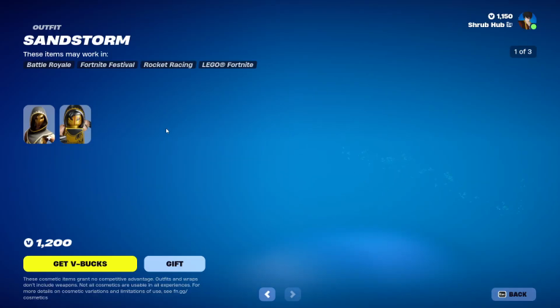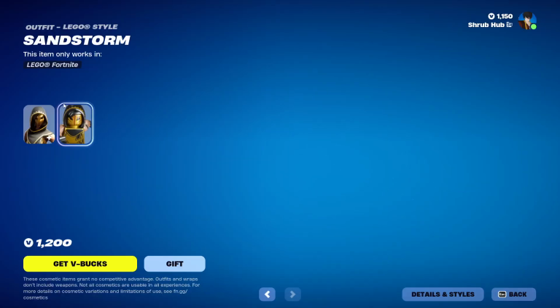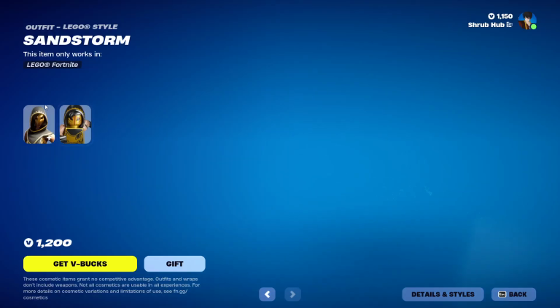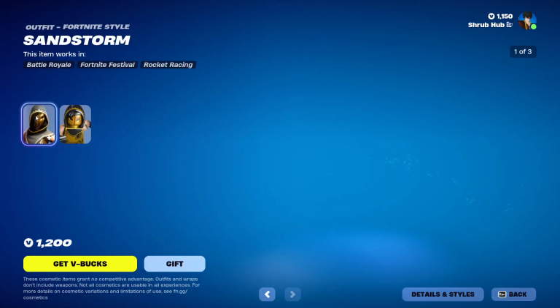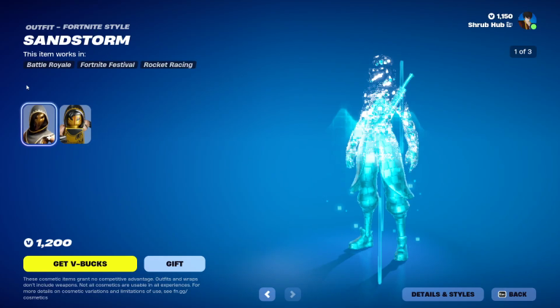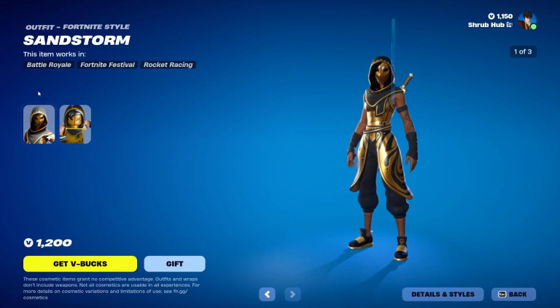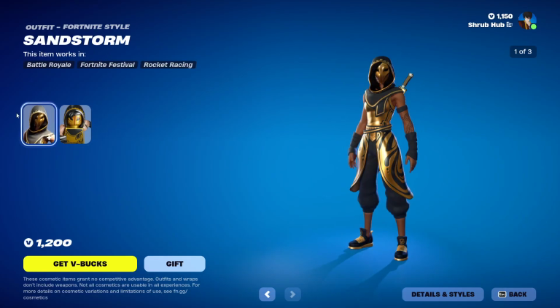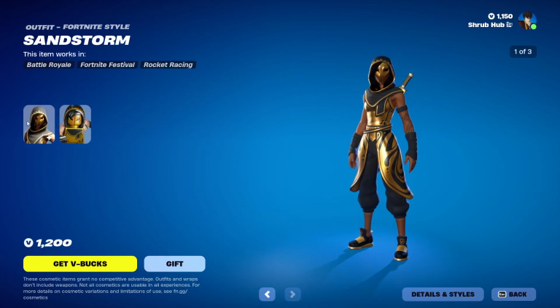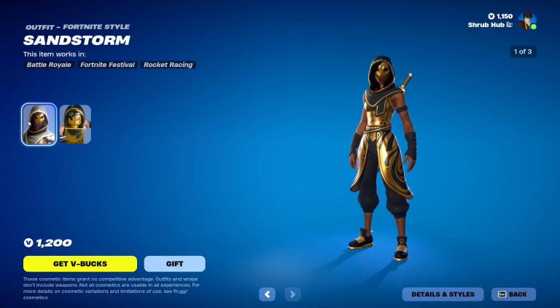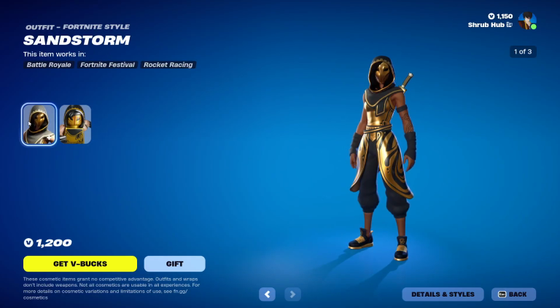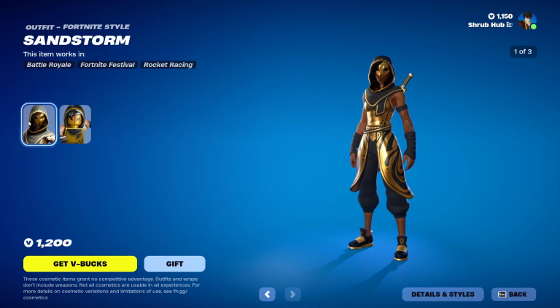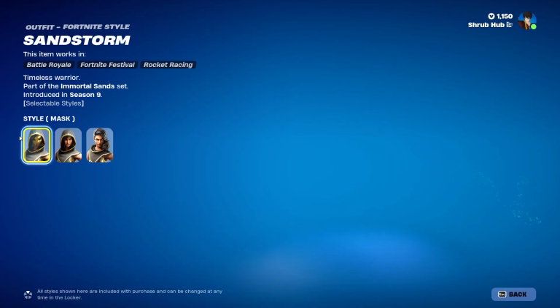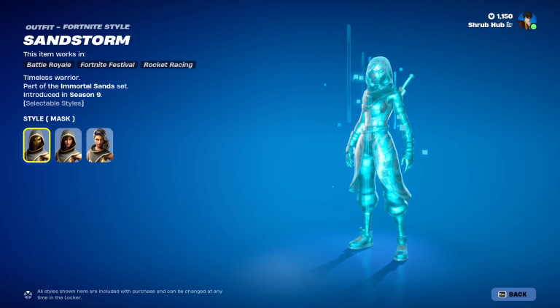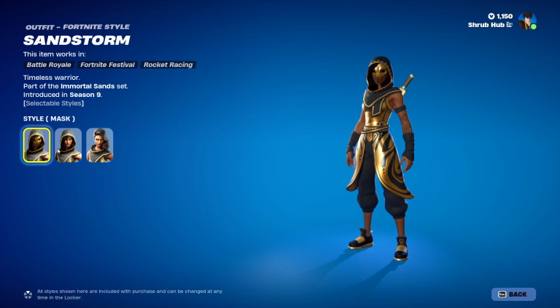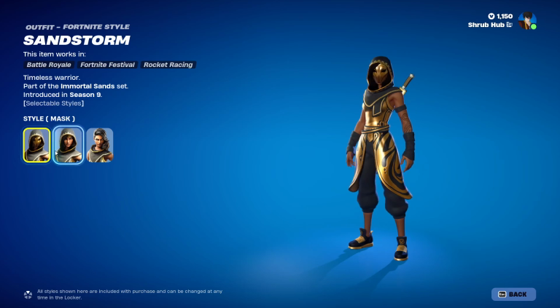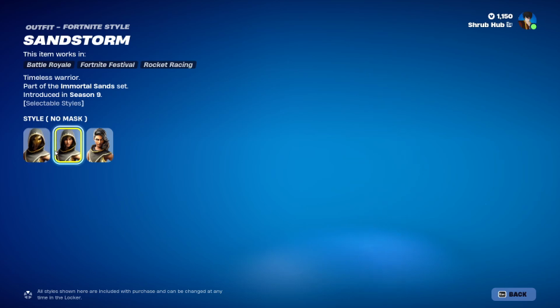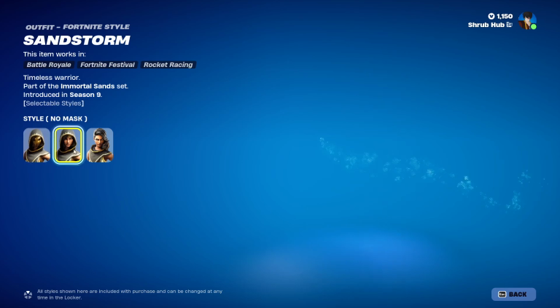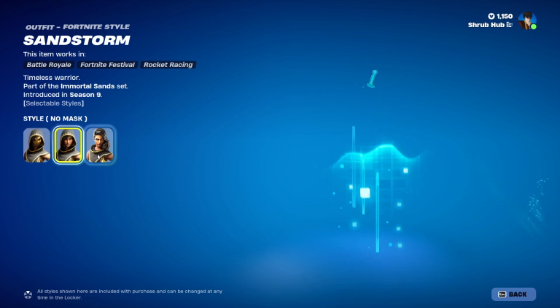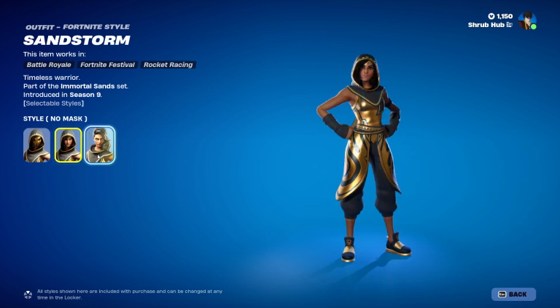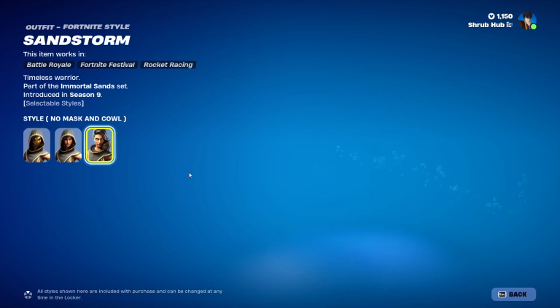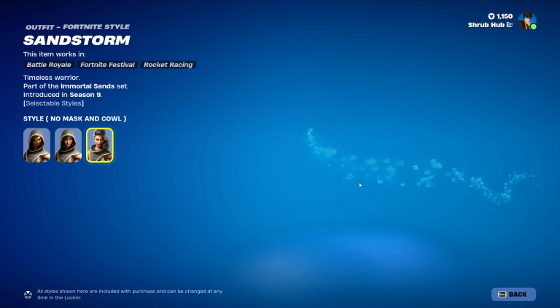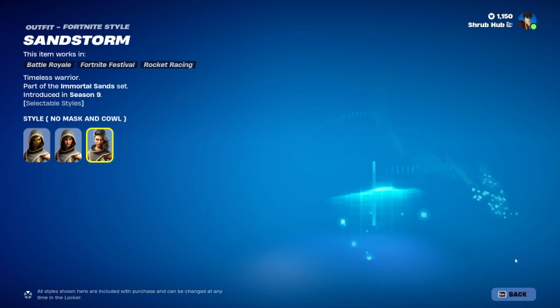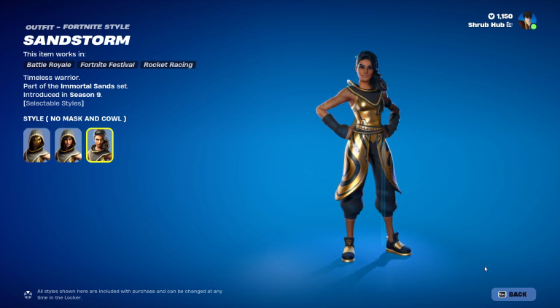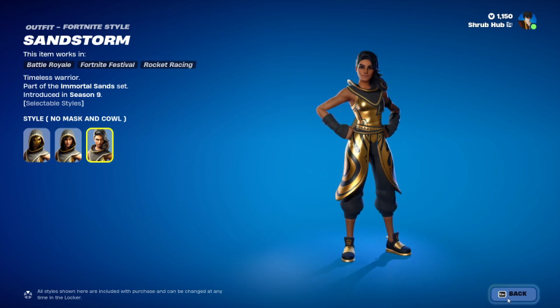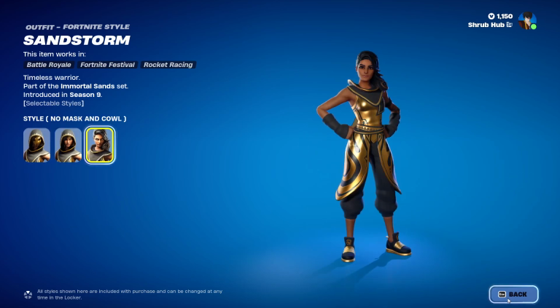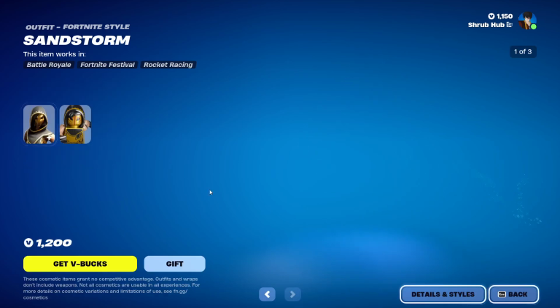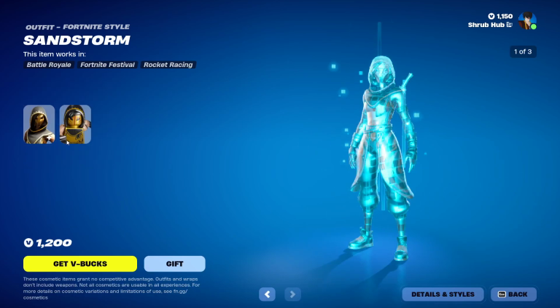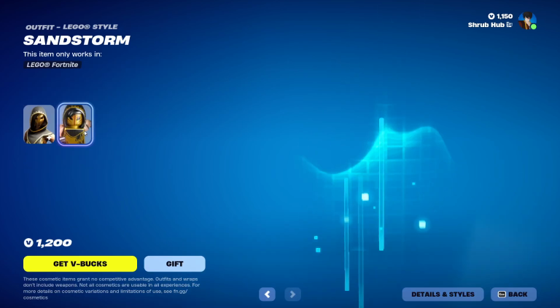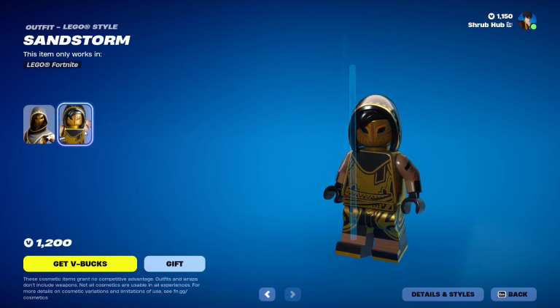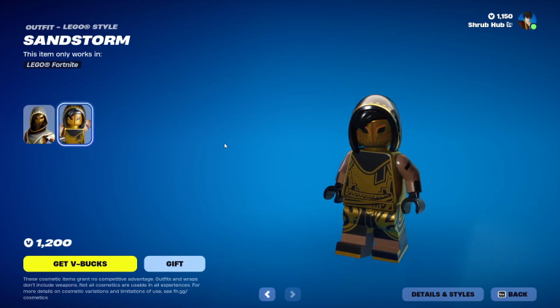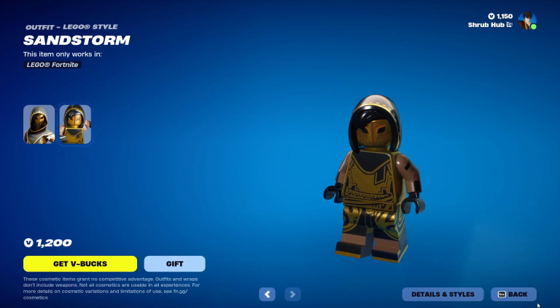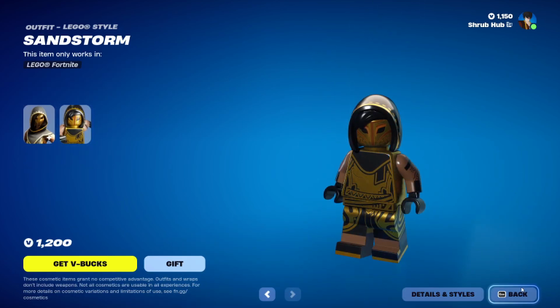We also have Sandstorm here — she just snuck into the item shop. She's from Scene 9 and has the No Mask and No Mask and Towel edit styles. This is her alternate style.